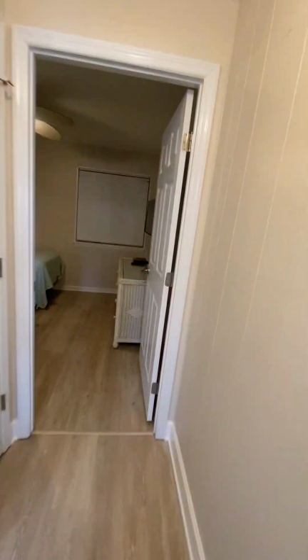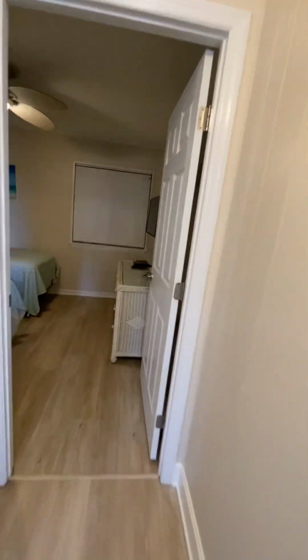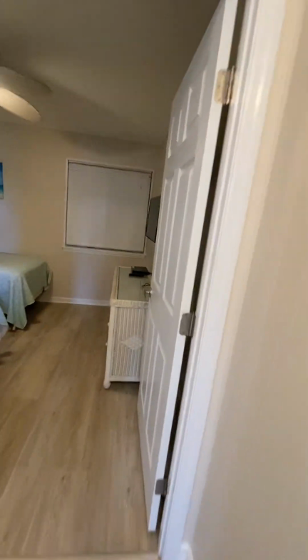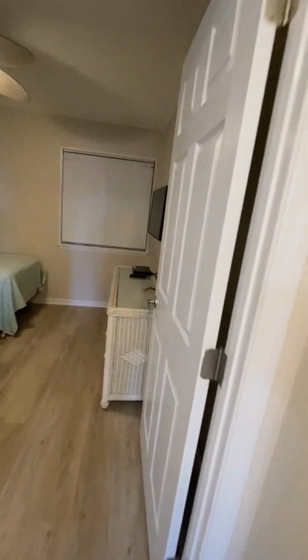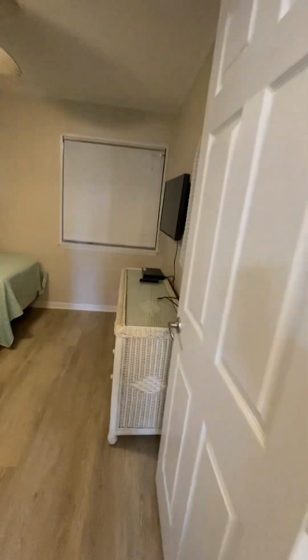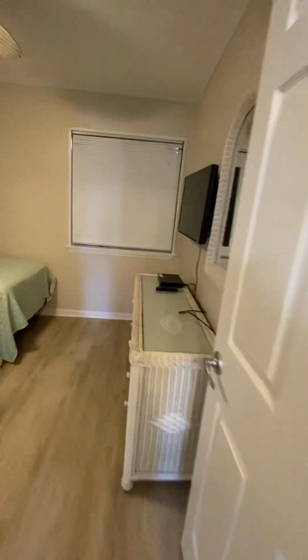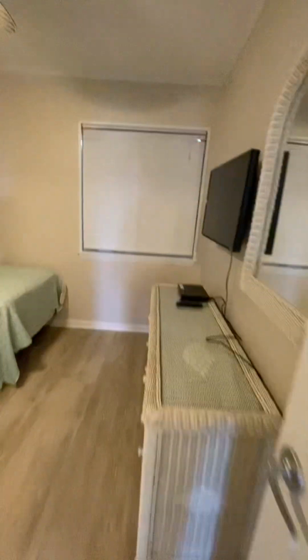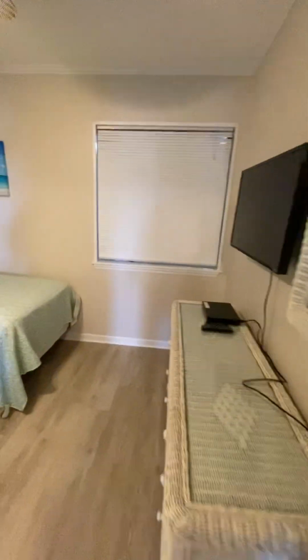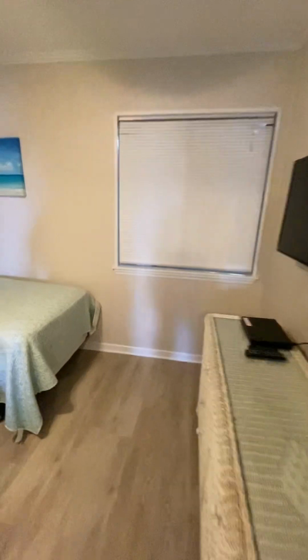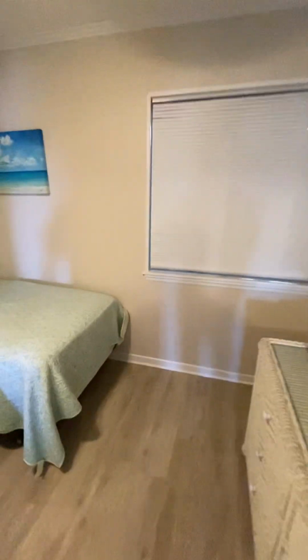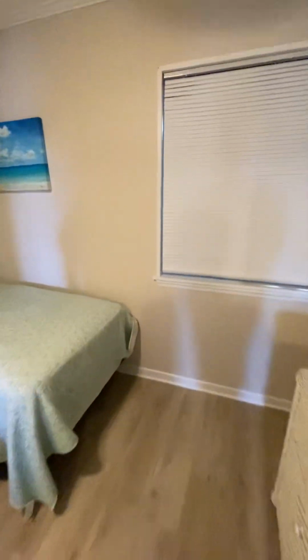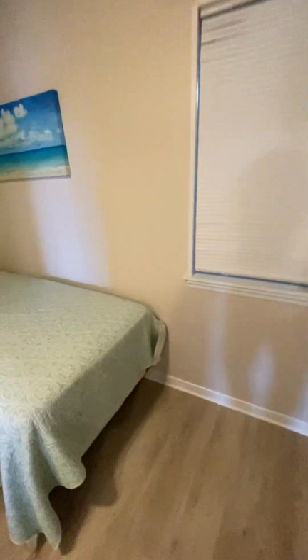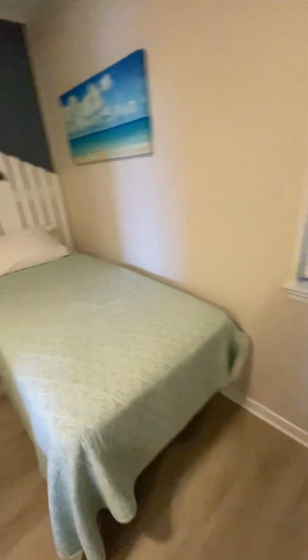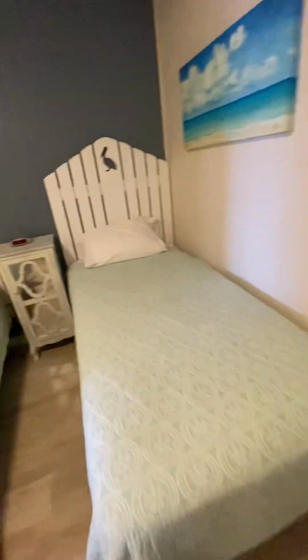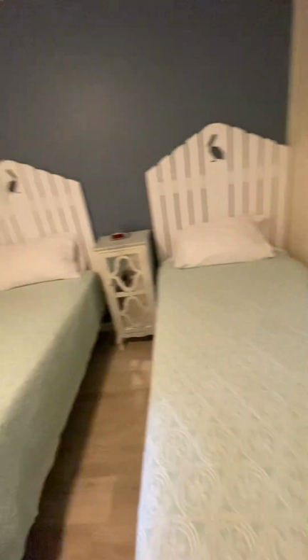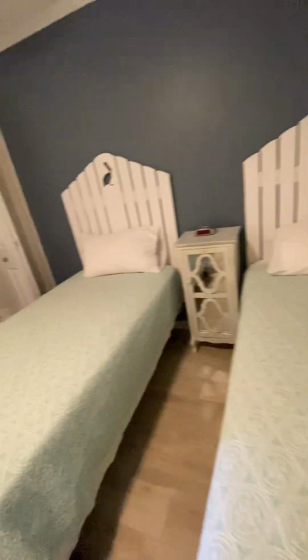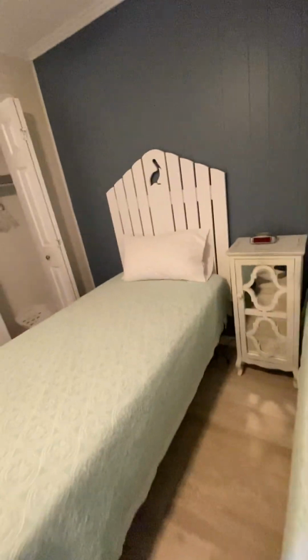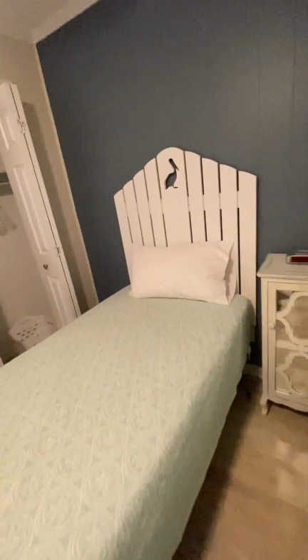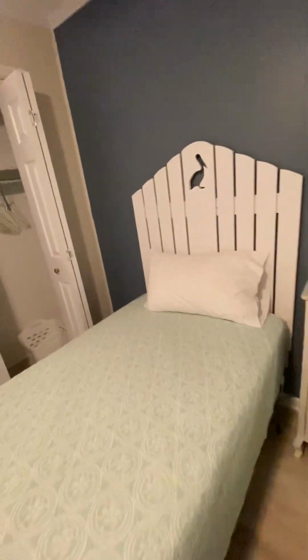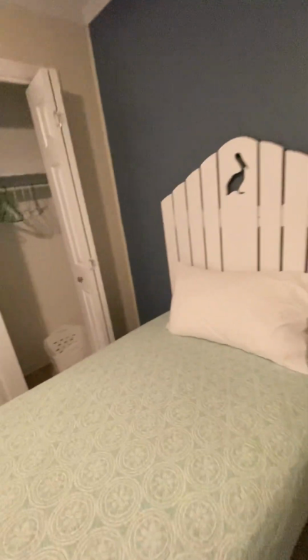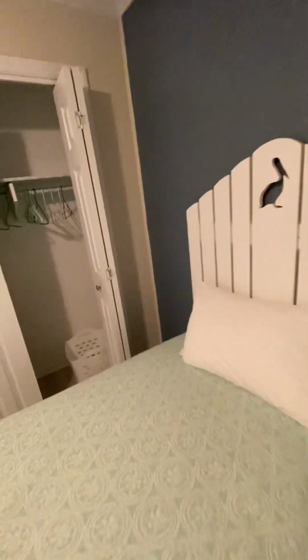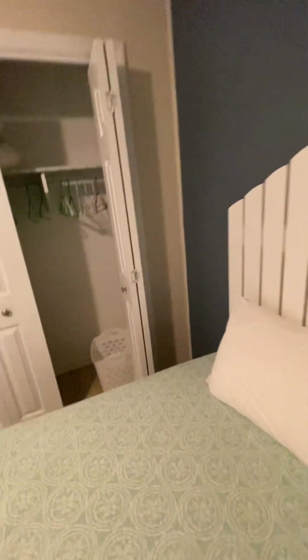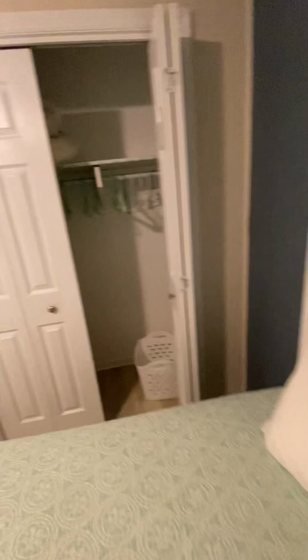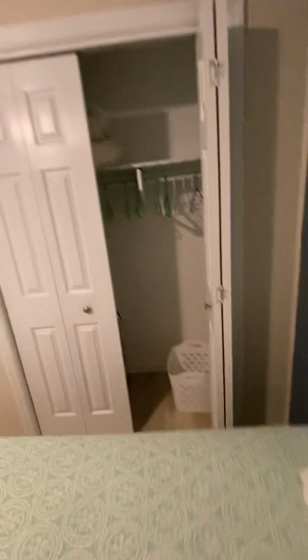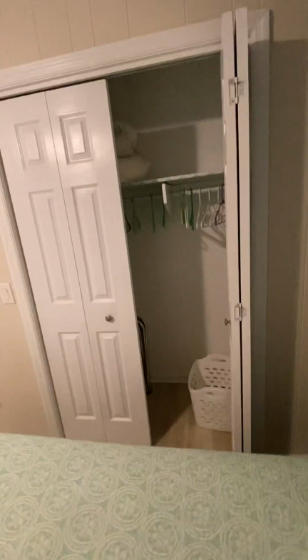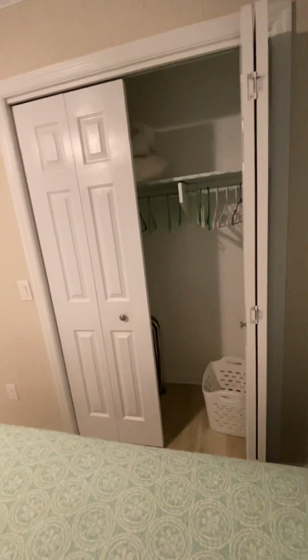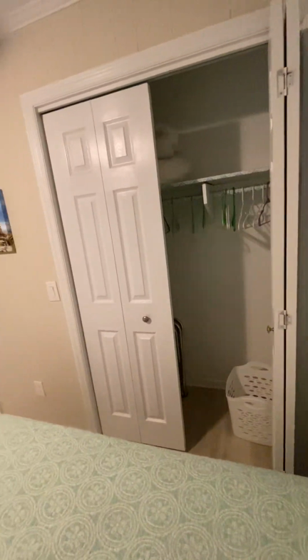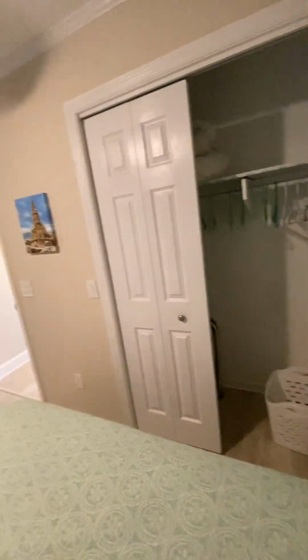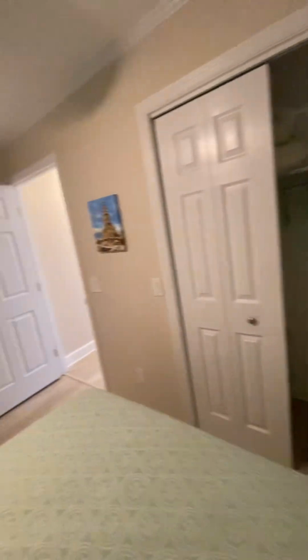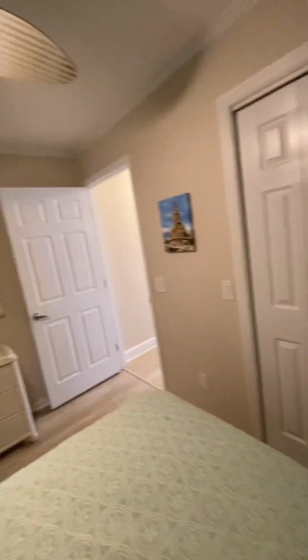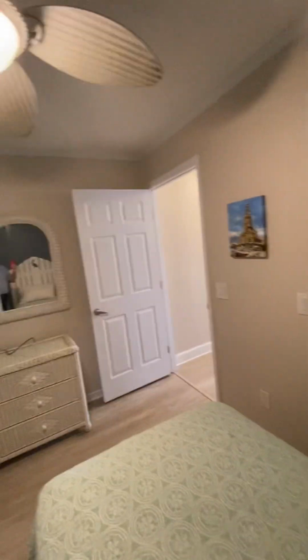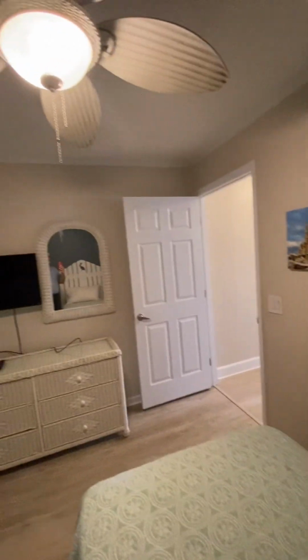The second bedroom, towards the front of the home, is set up with two twin beds. This room also has a standard-sized closet and ceiling fan.